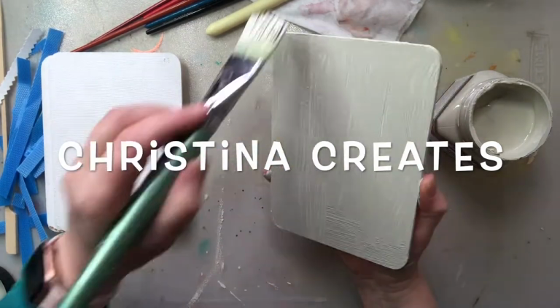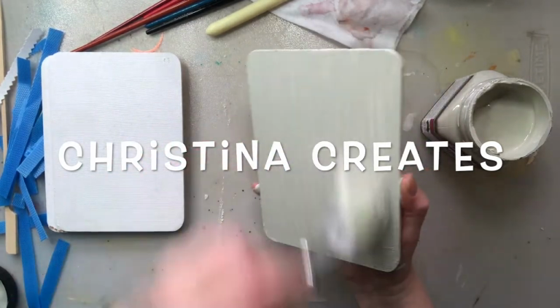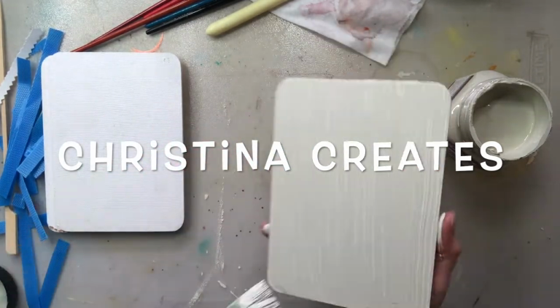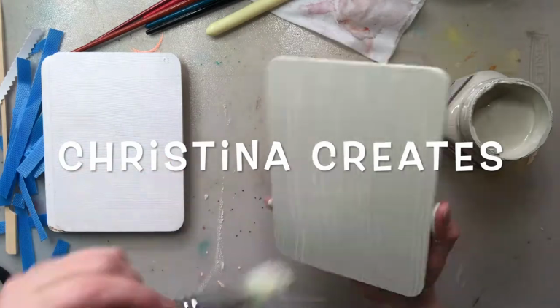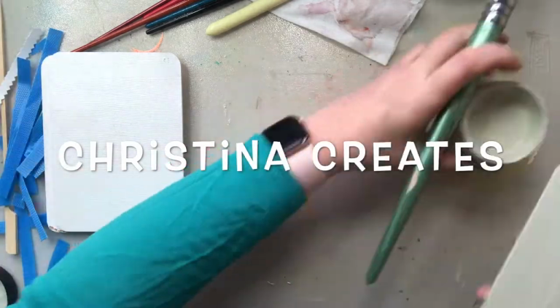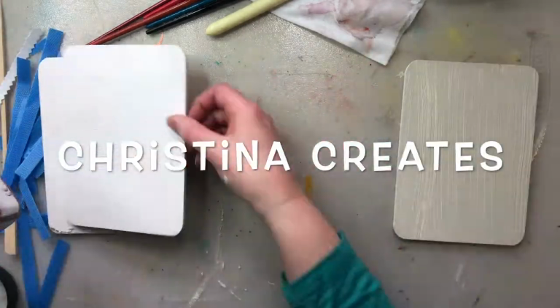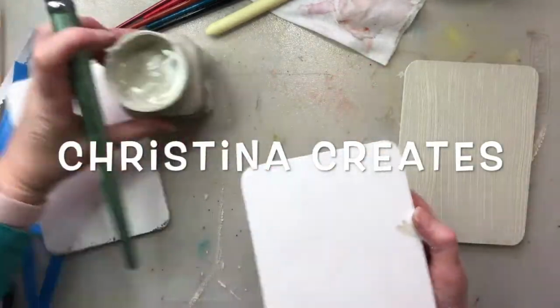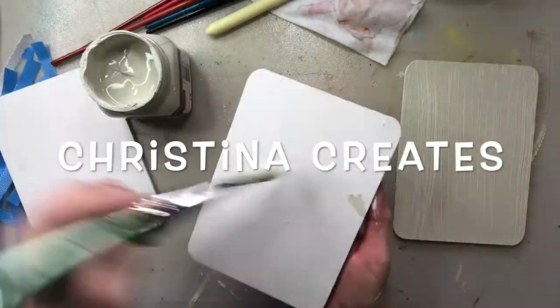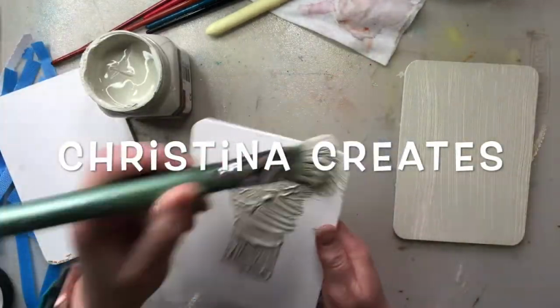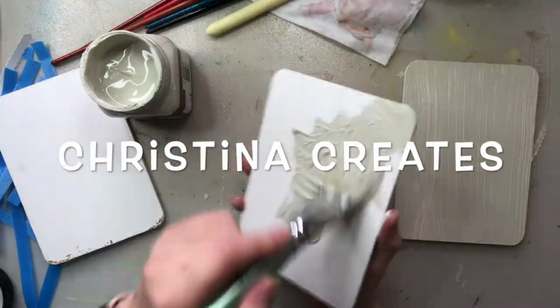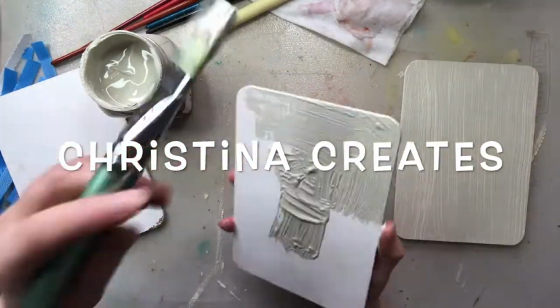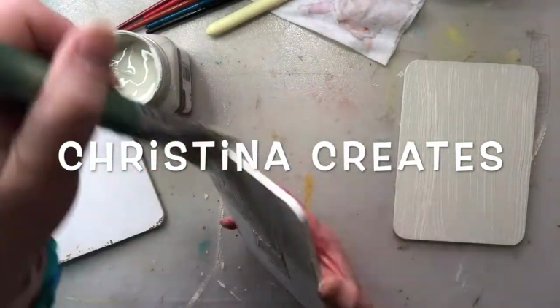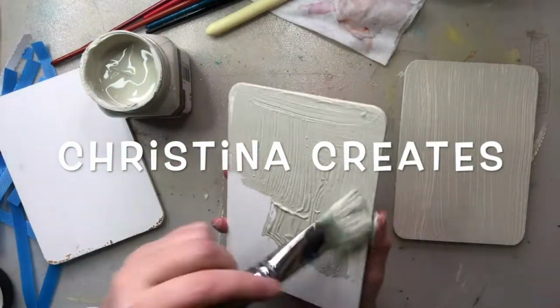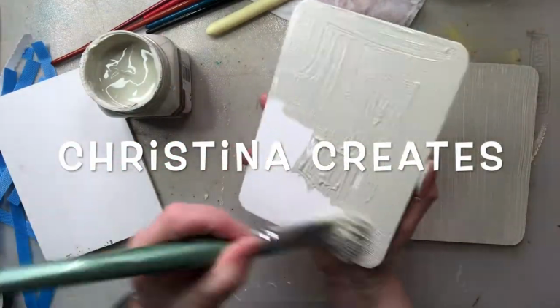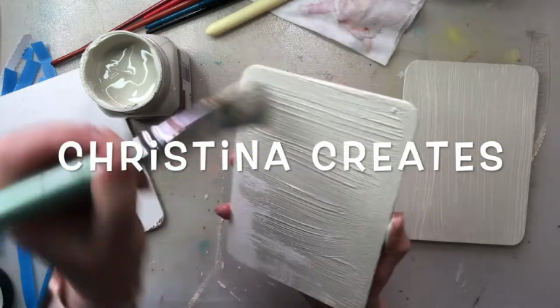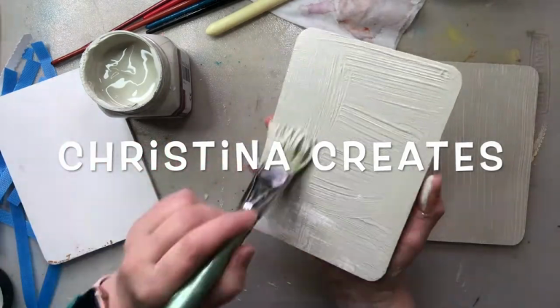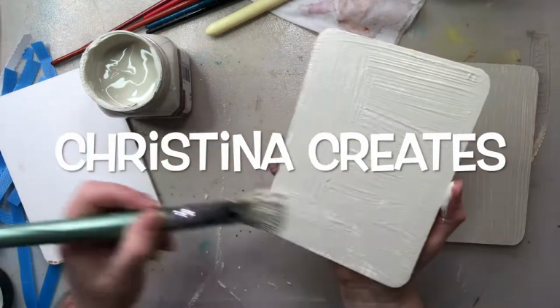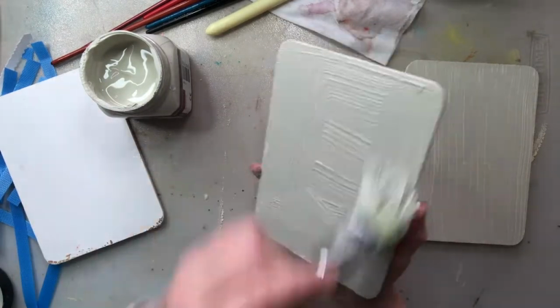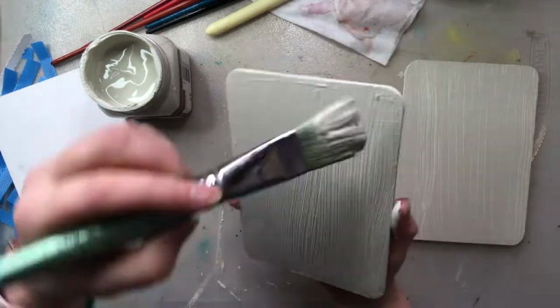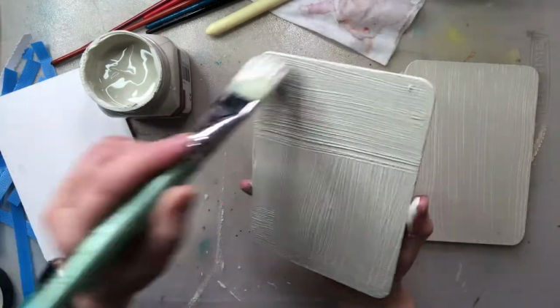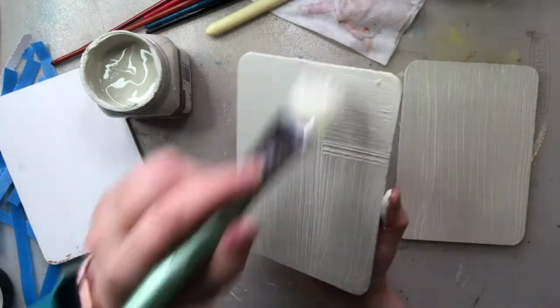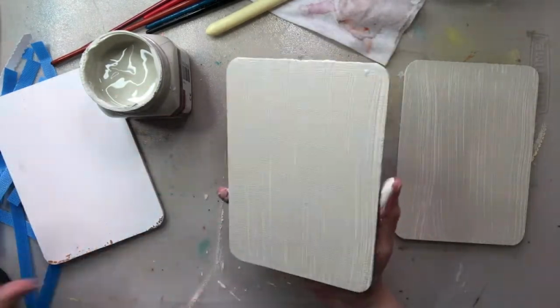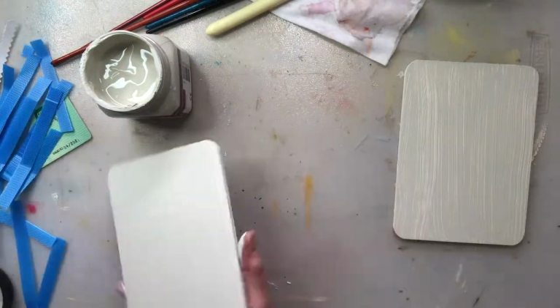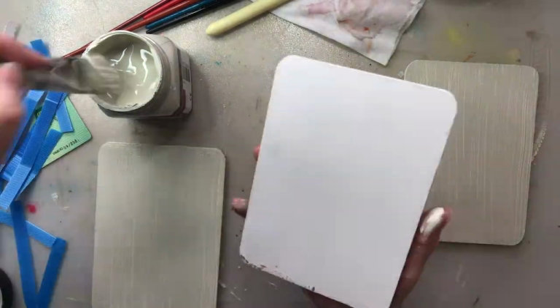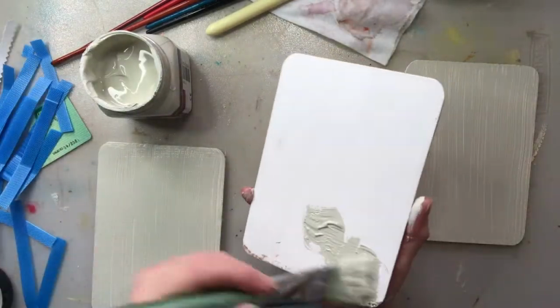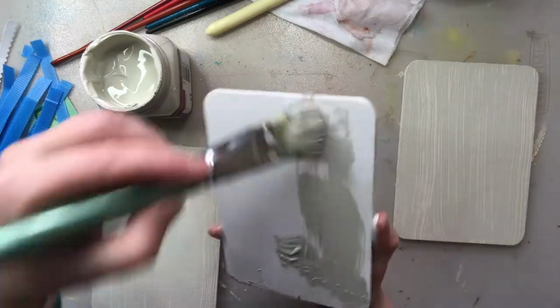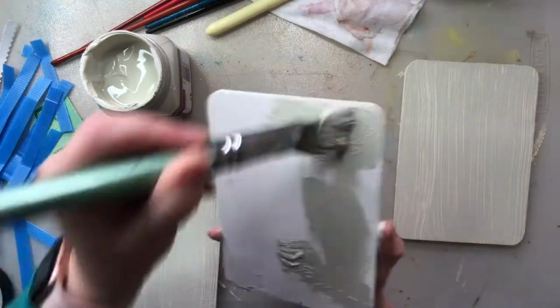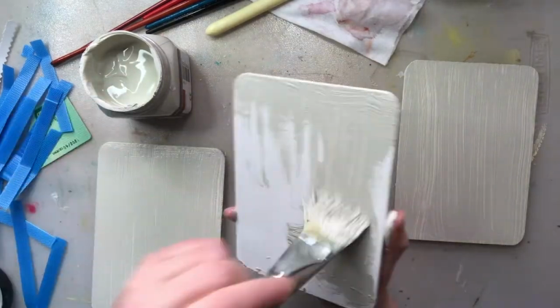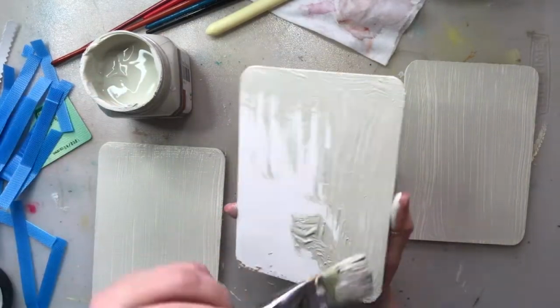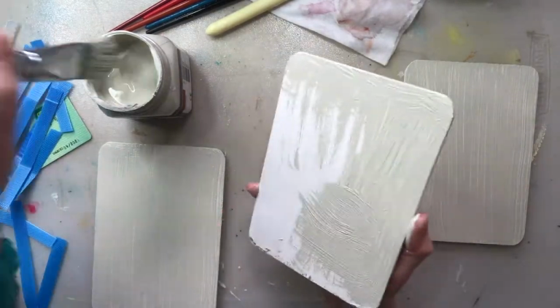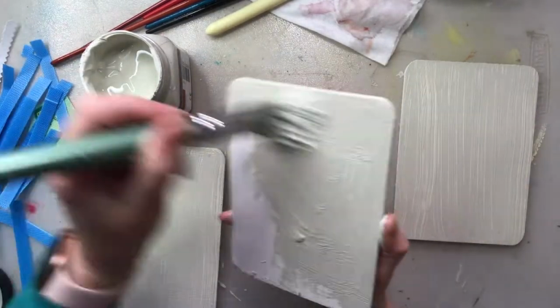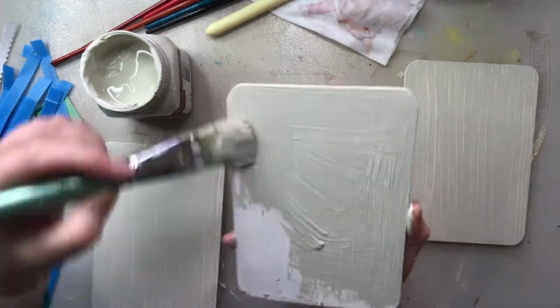Hi everyone, it's Christina. I have begun doing a seven day workshop with Judy Woods who's from New Zealand, and she is an abstract artist and a teacher.